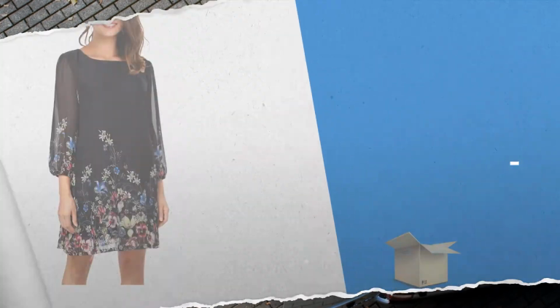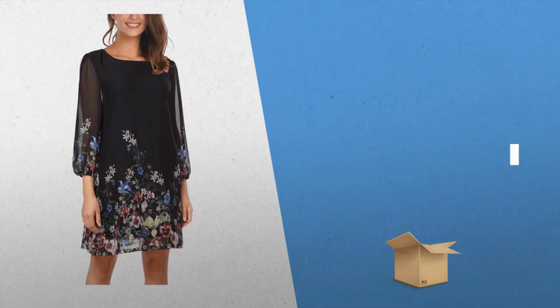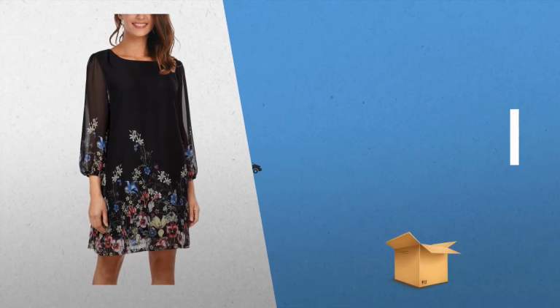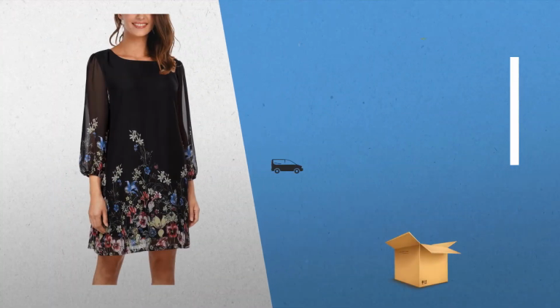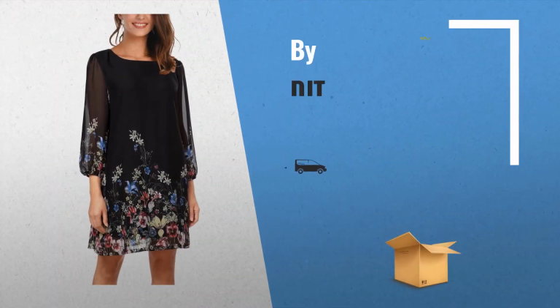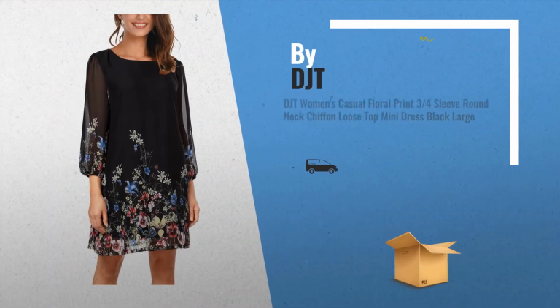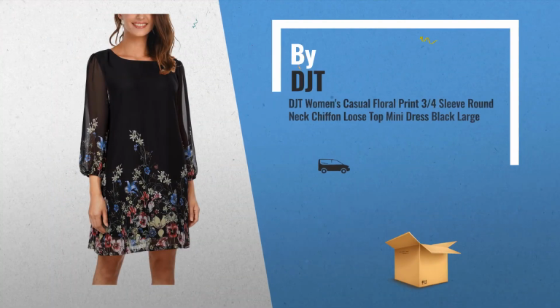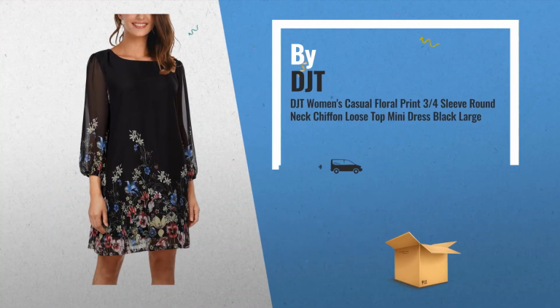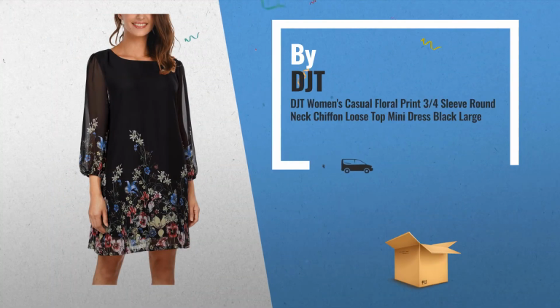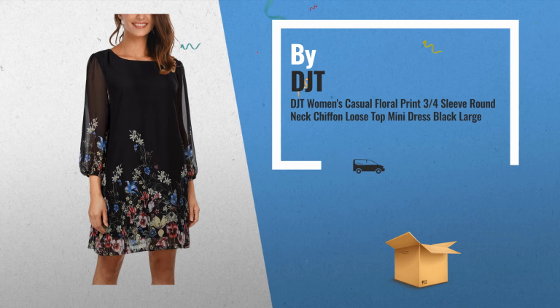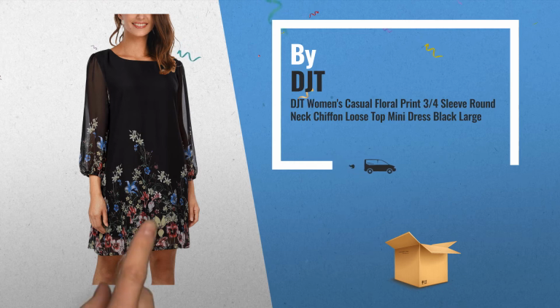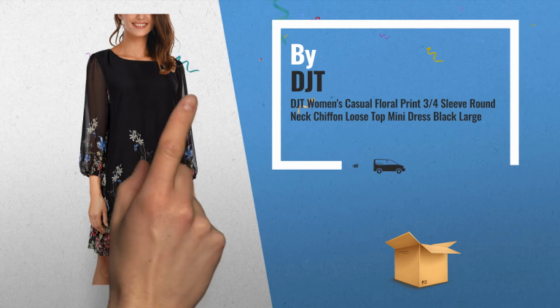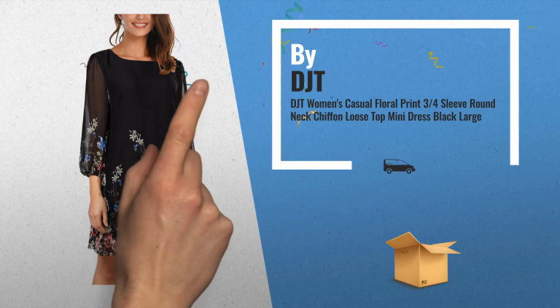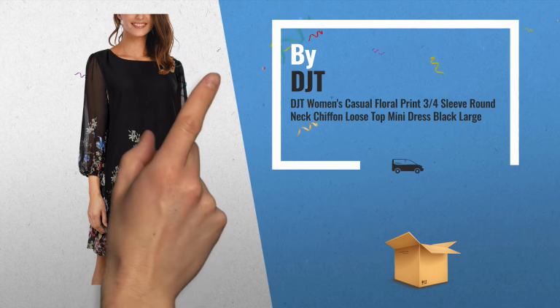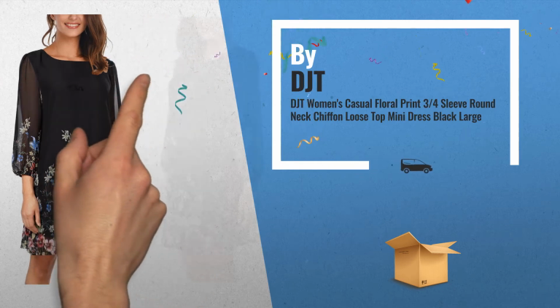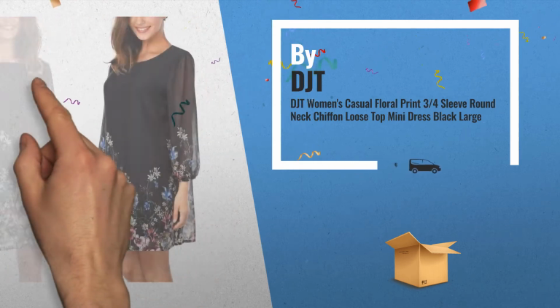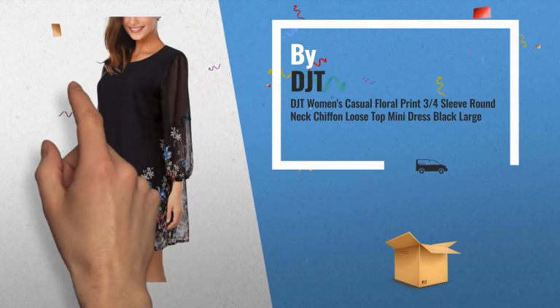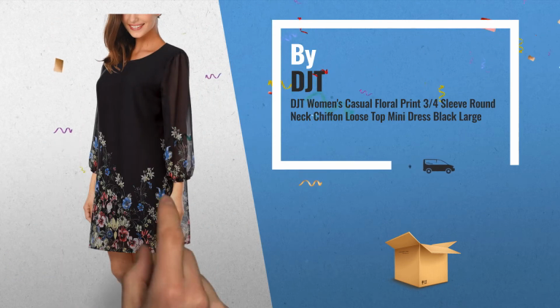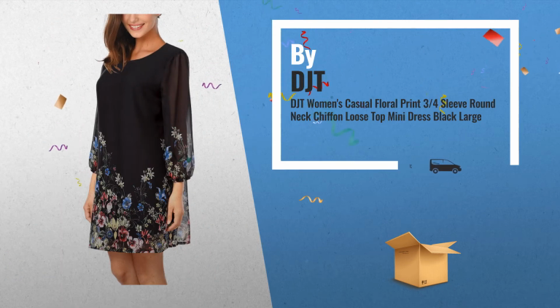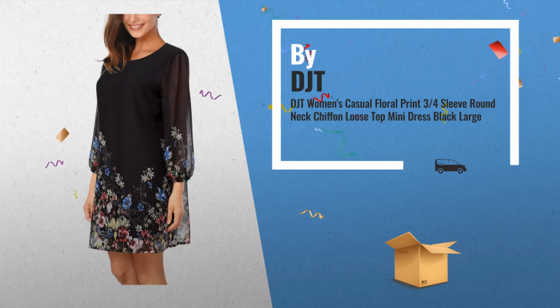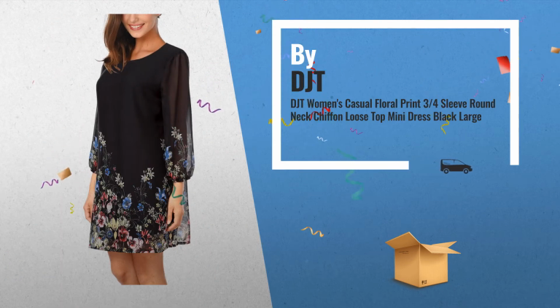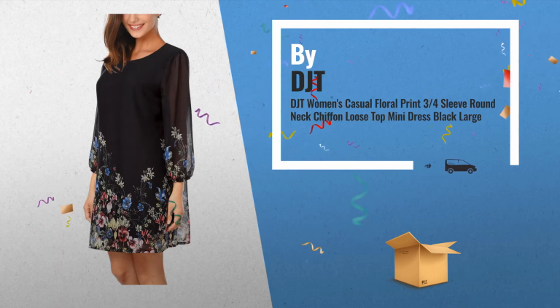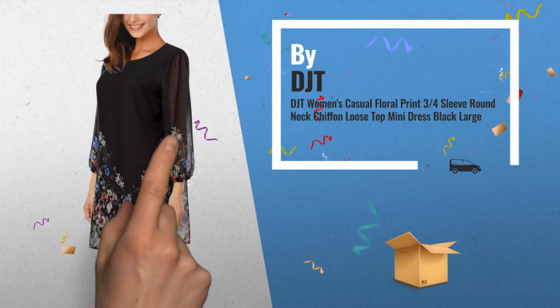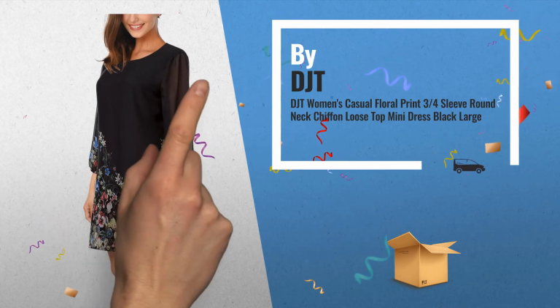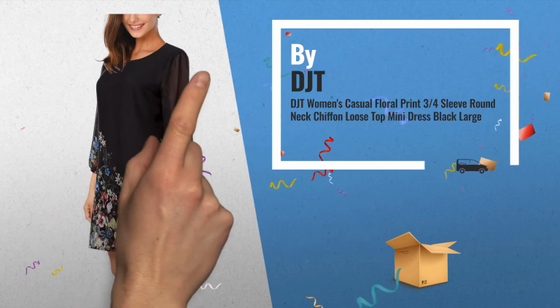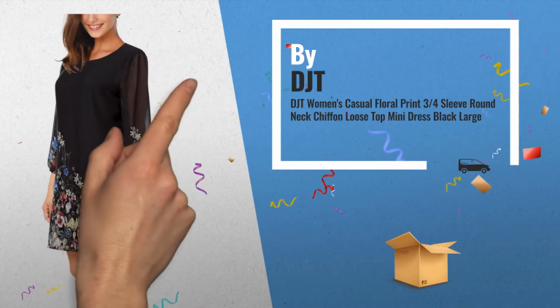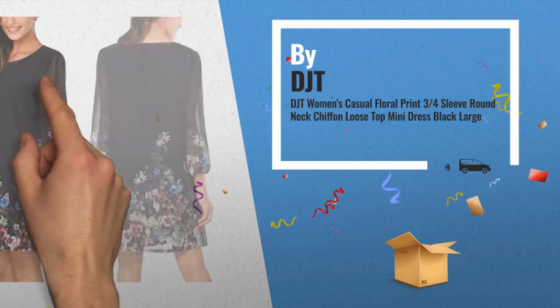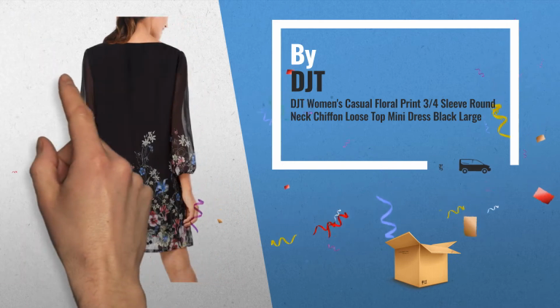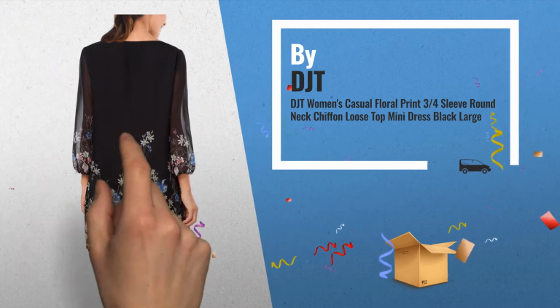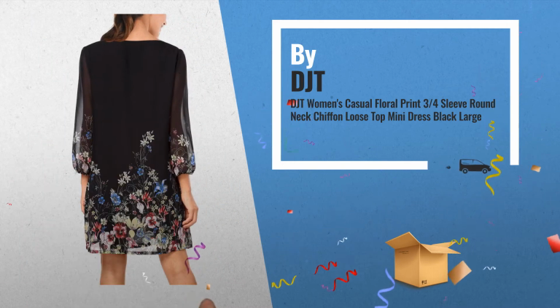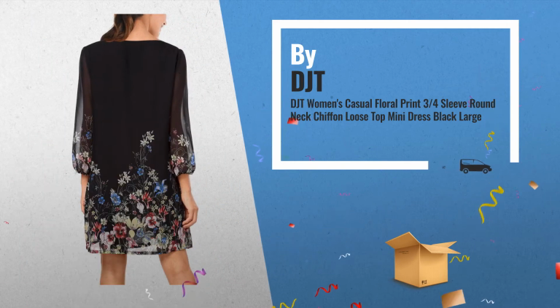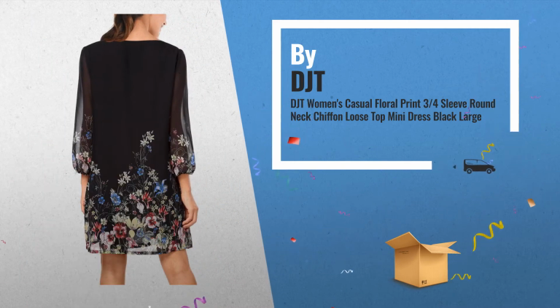Number 1: this great mini dress featuring floral print, round neck, 3 quarters sleeve, elastic cuffs and a semi-sheer, by DJT.